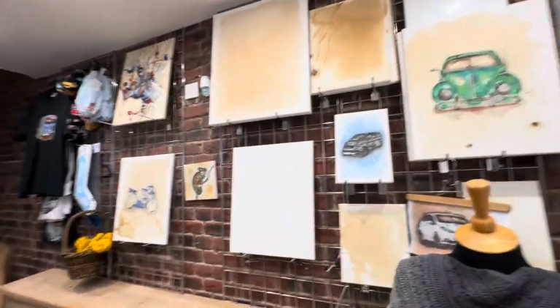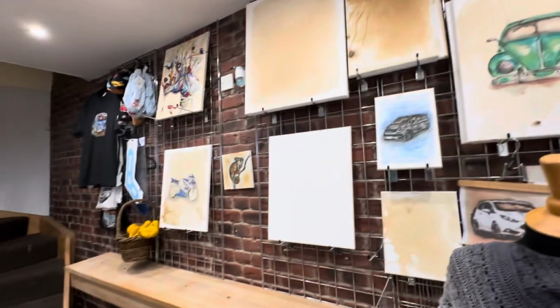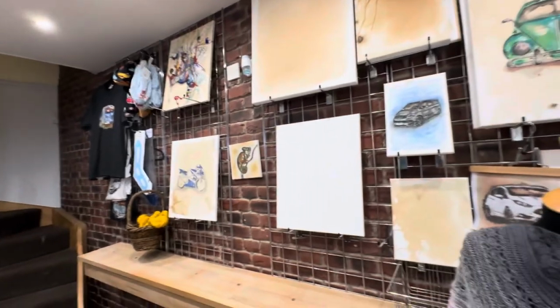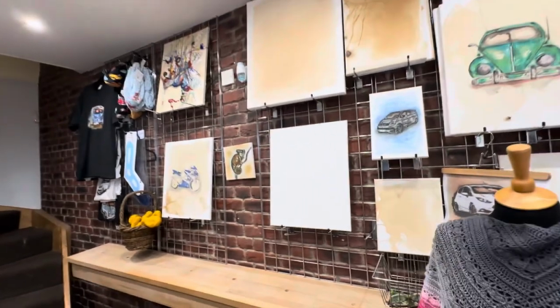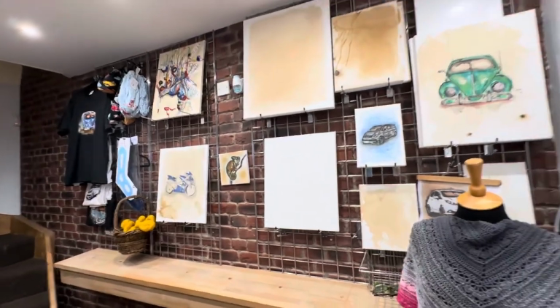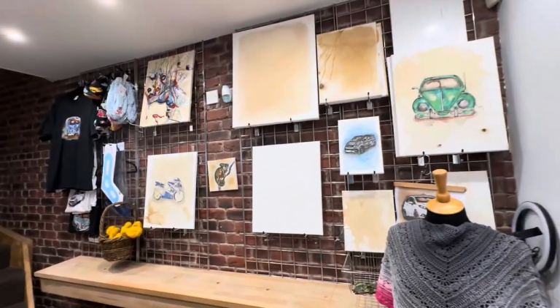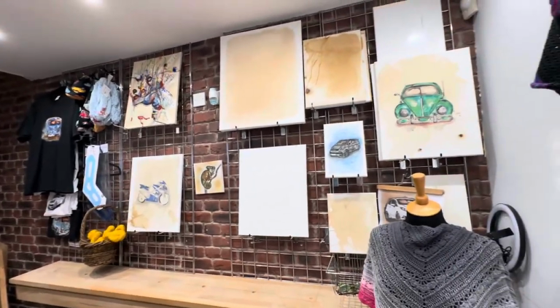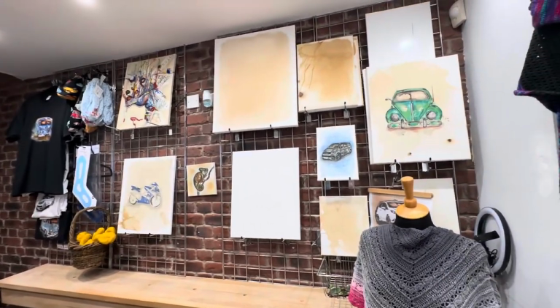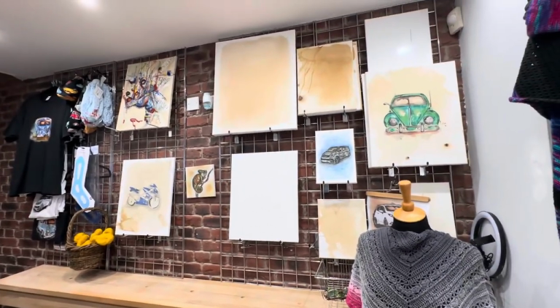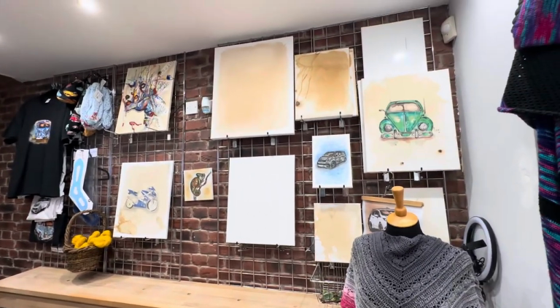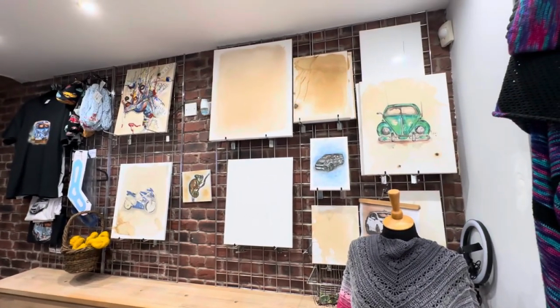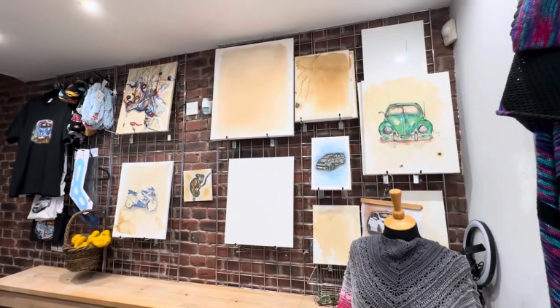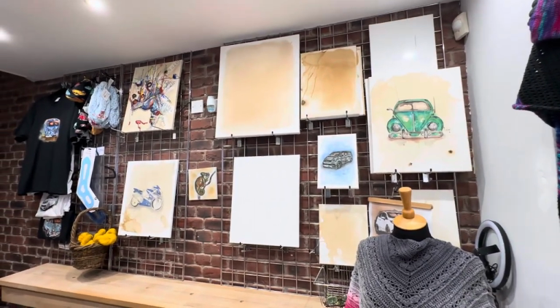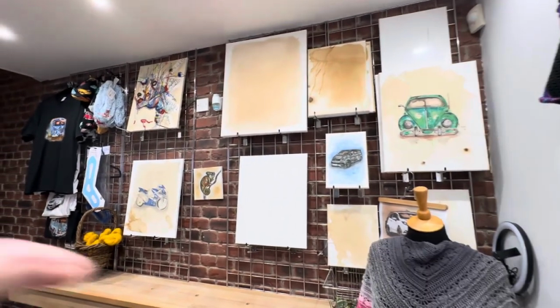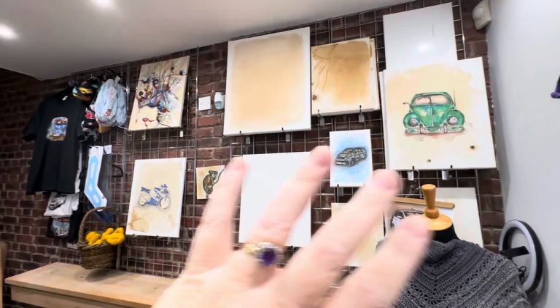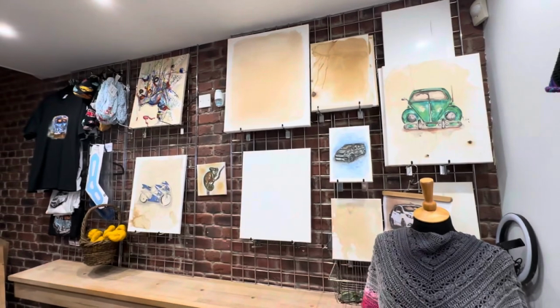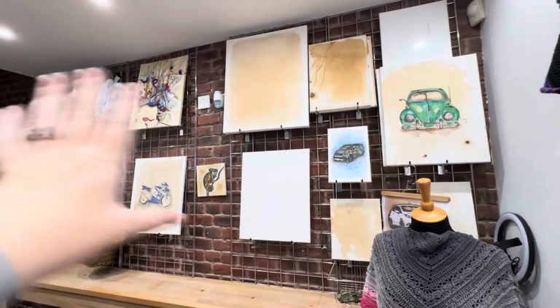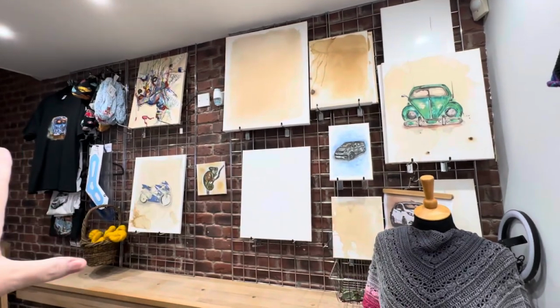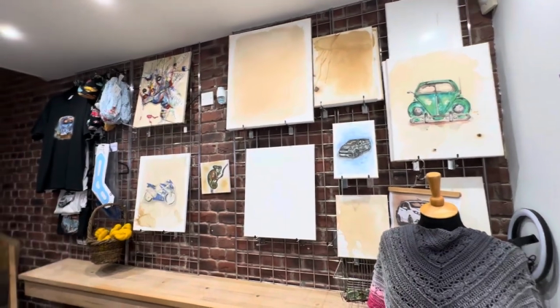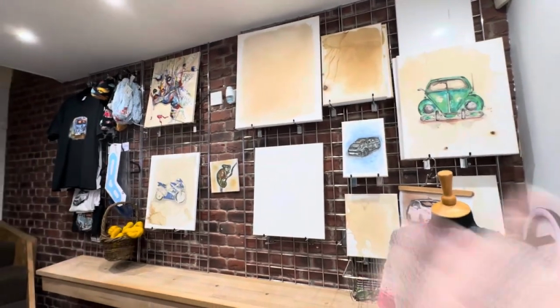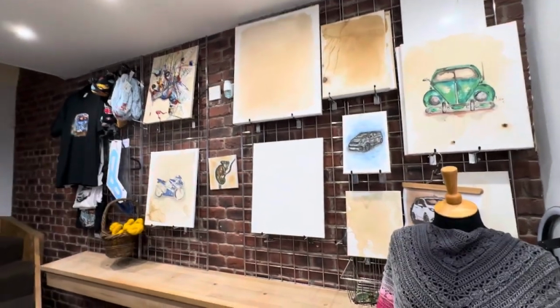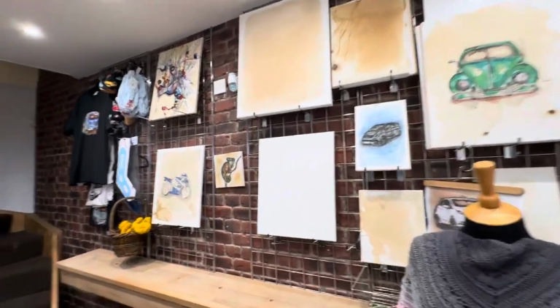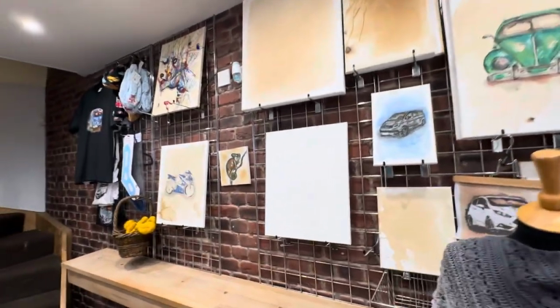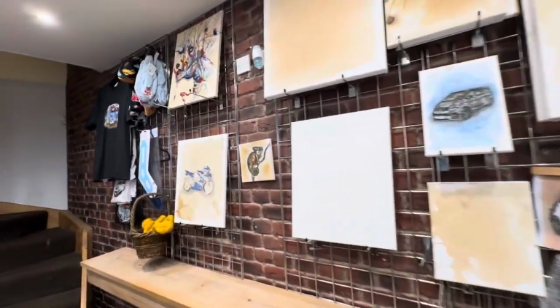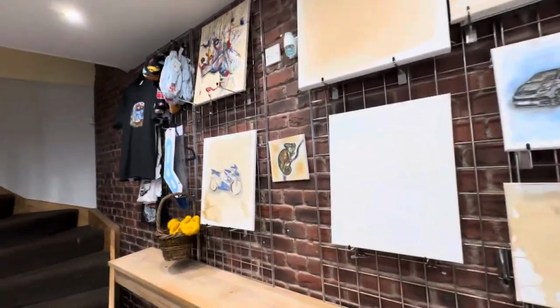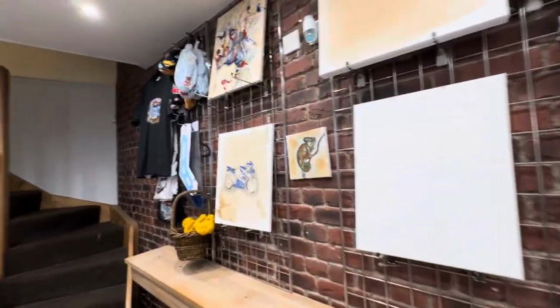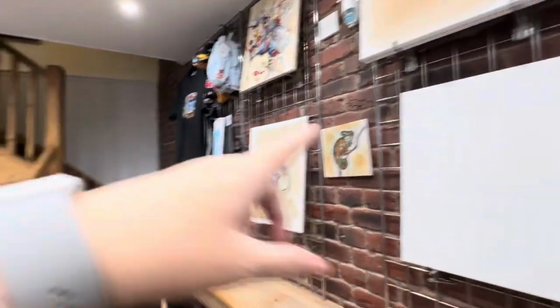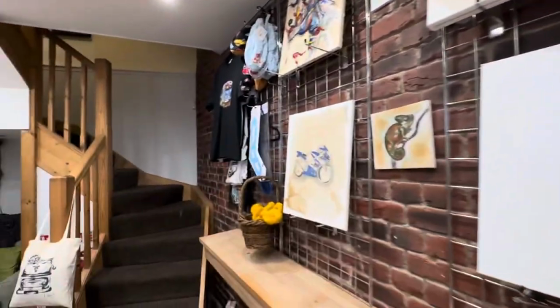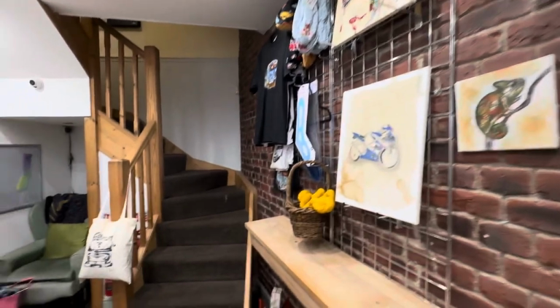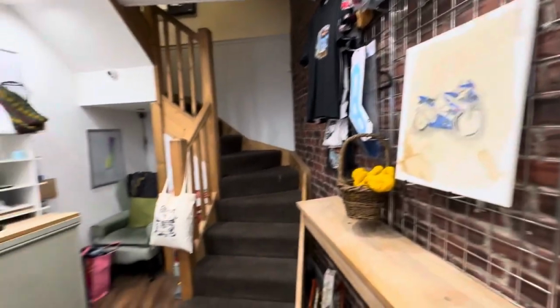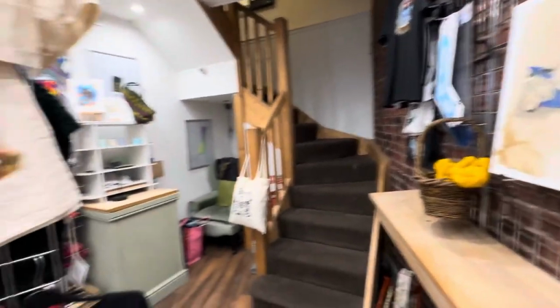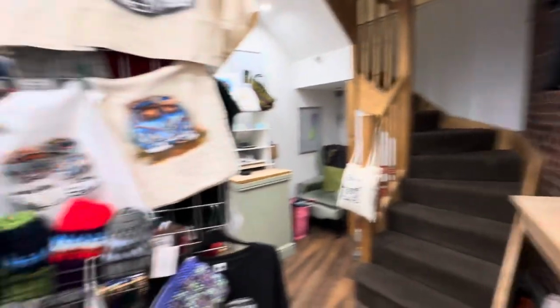Lauren isn't here today — it's her day off, well, this is the day she works from home. So tomorrow she'll appear and she'll have canvases that have all been started, and she'll be finishing off these ones for customers.